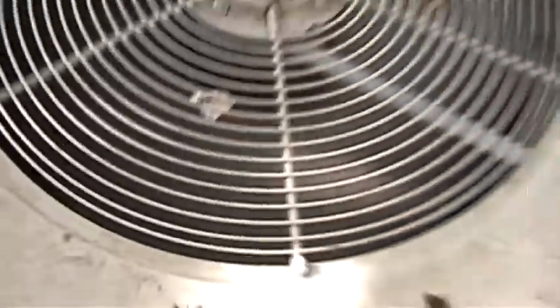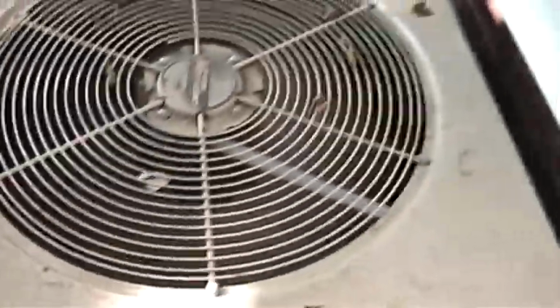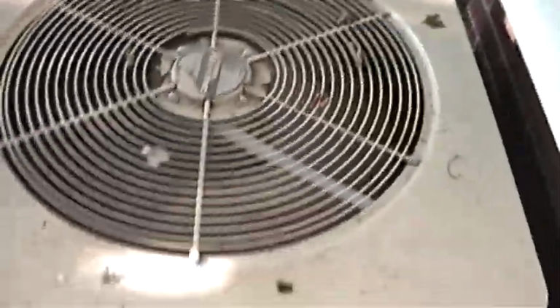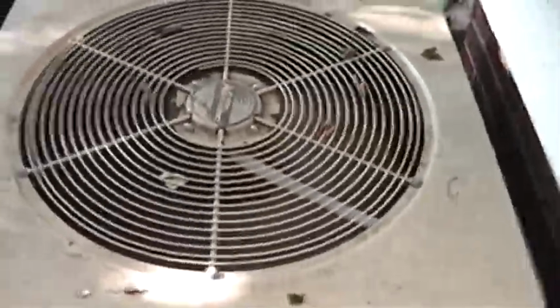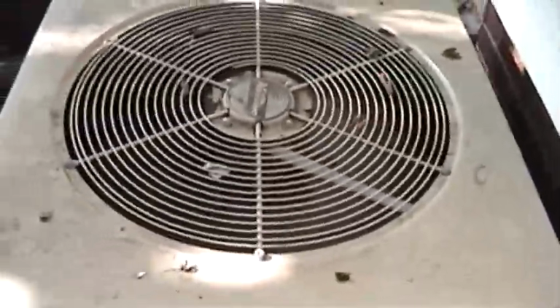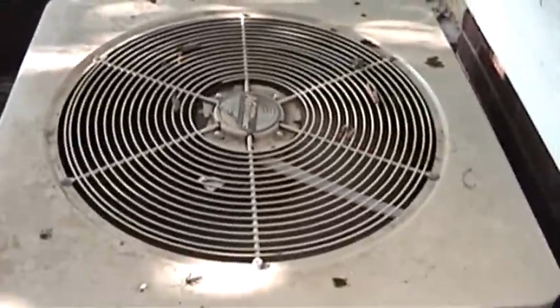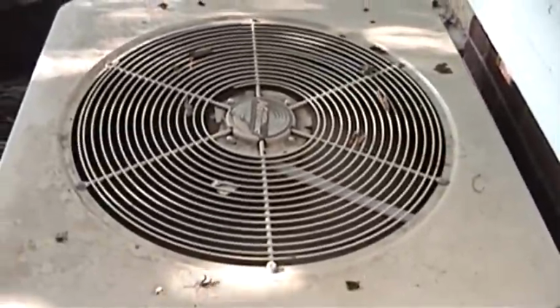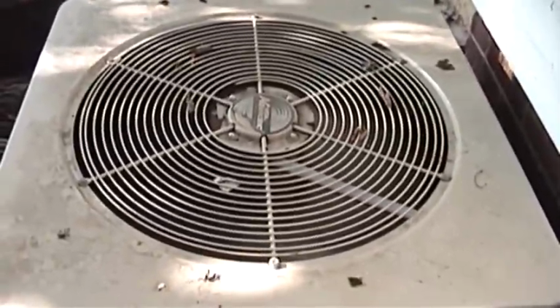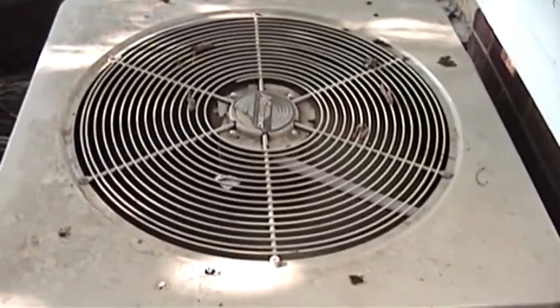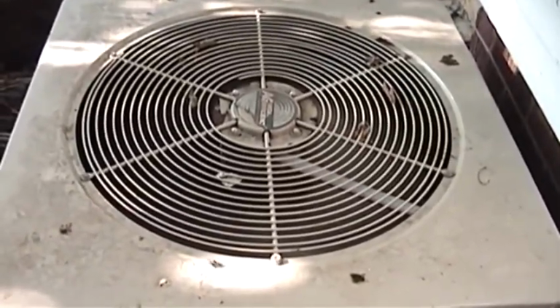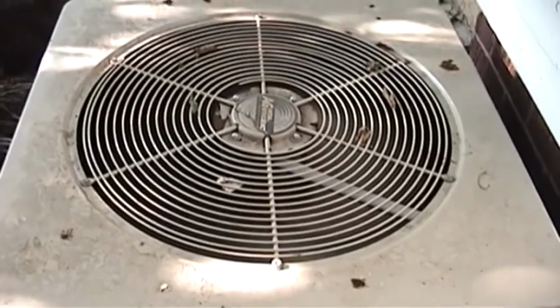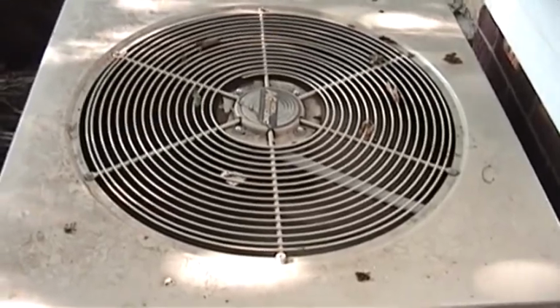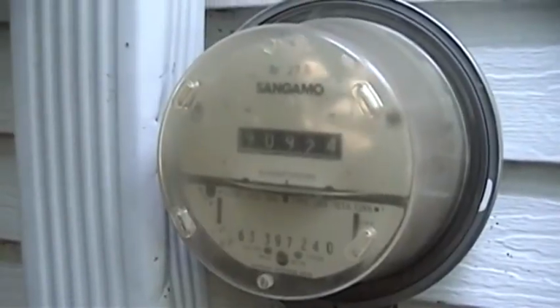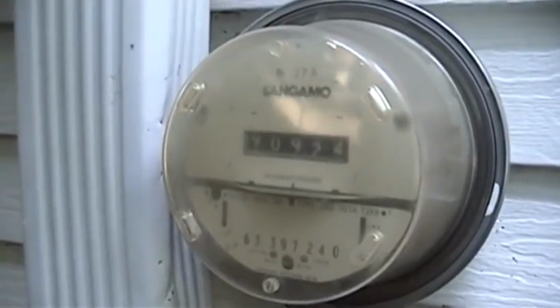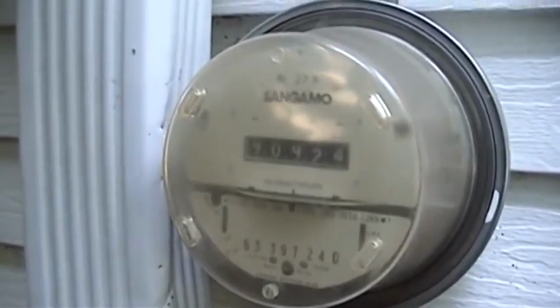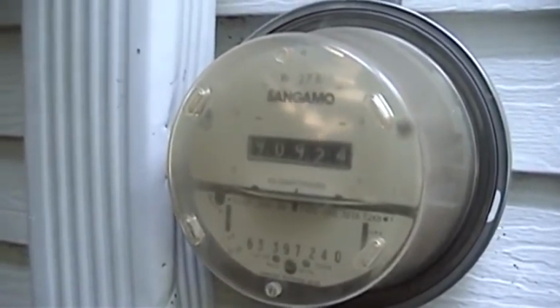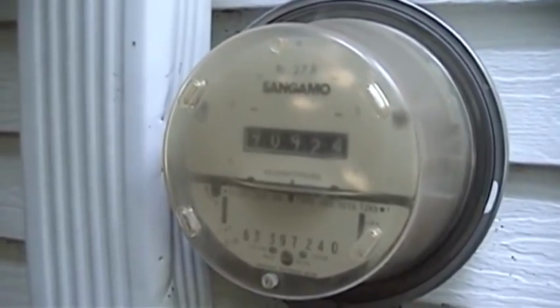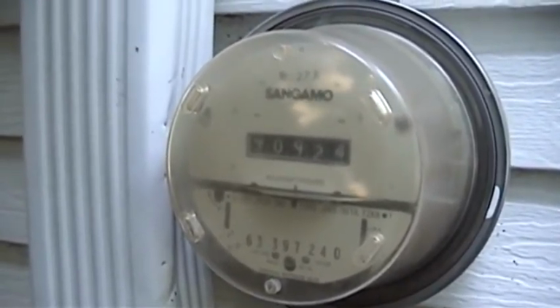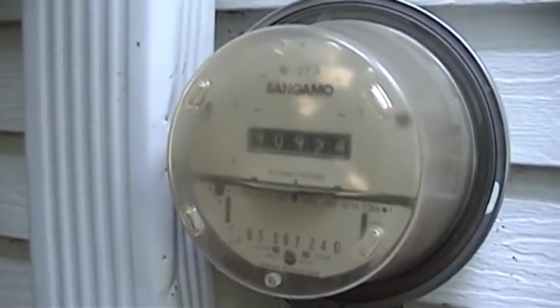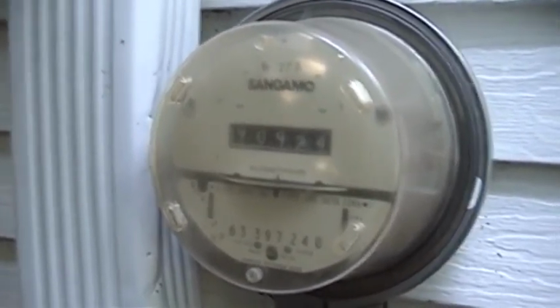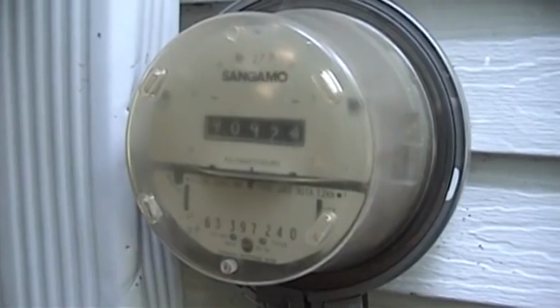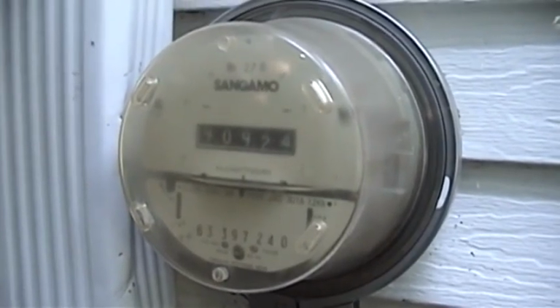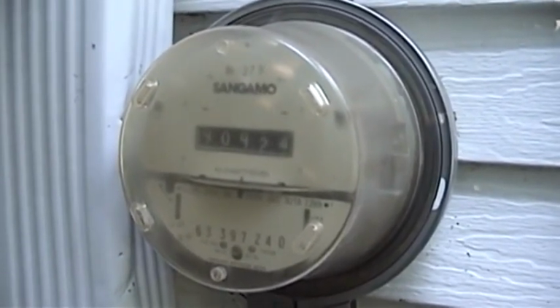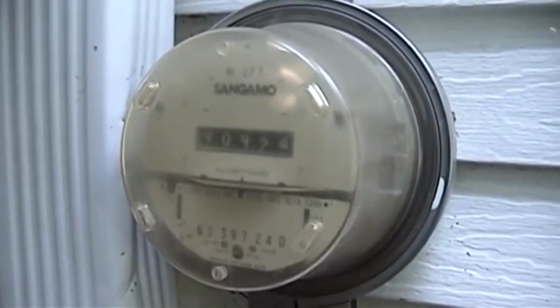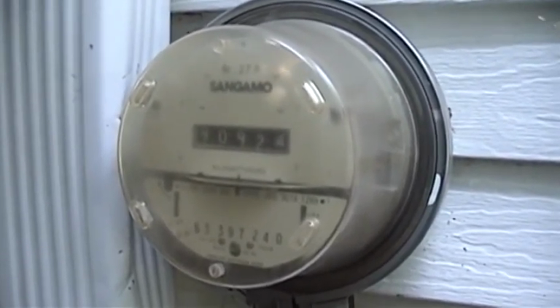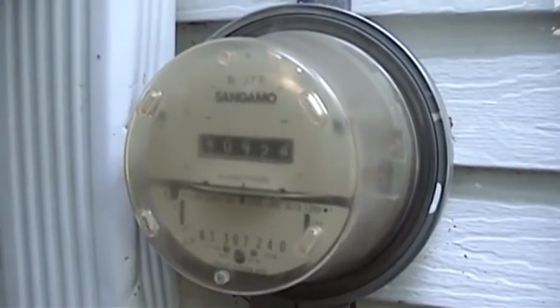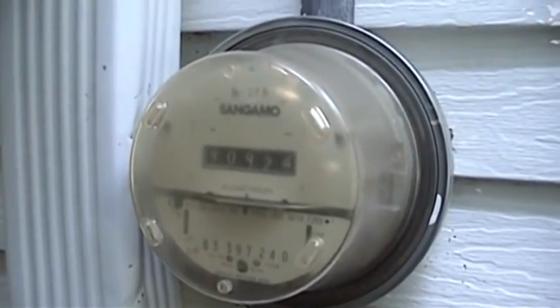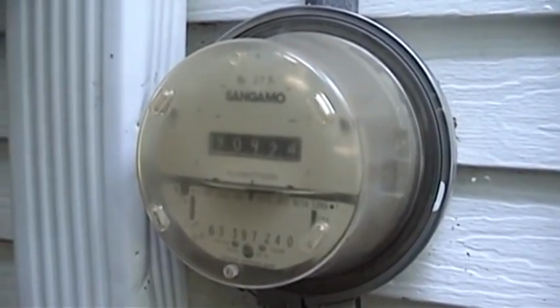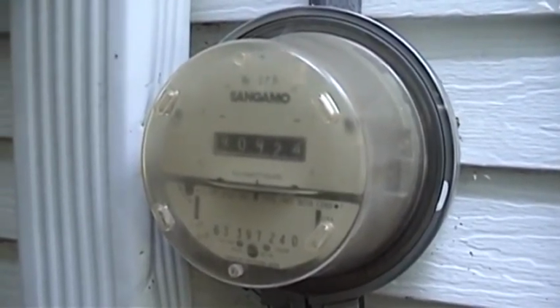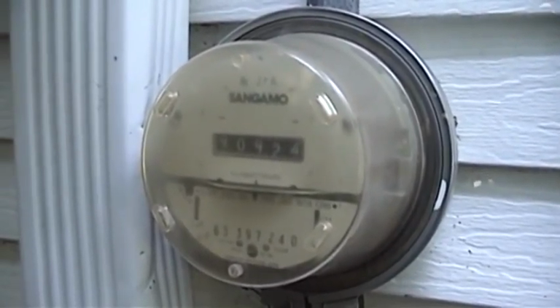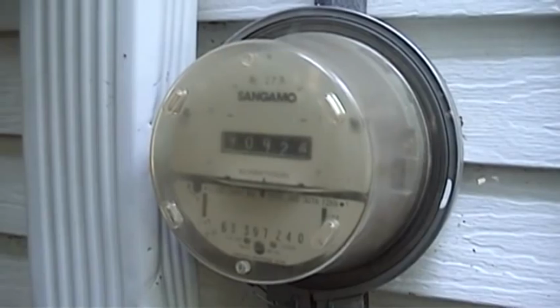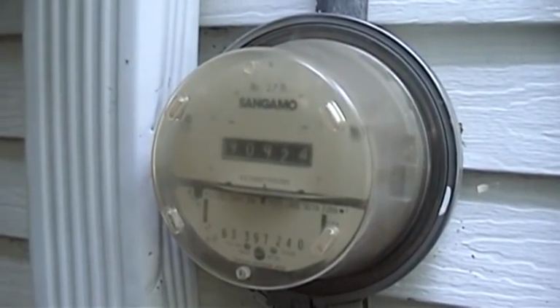This thing has a Copeland scroll compressor in it. It is definitely properly capable of getting that electrical meter a-turning. Yee-haw!